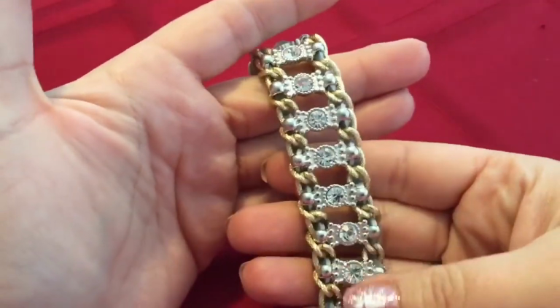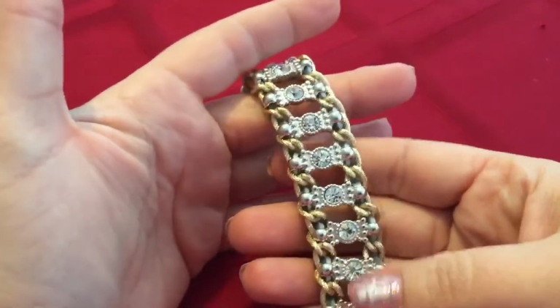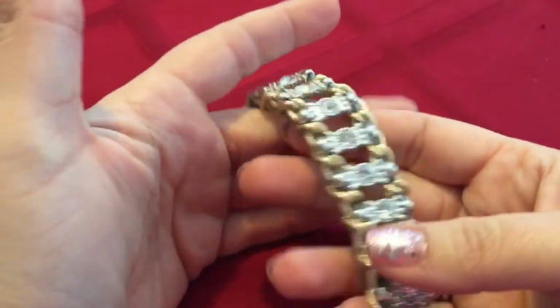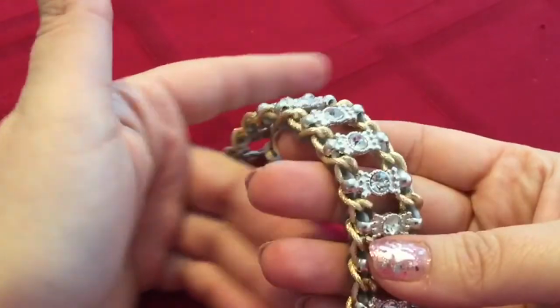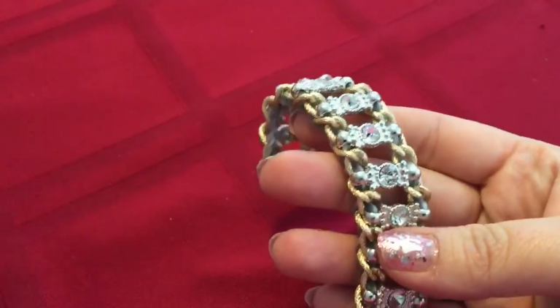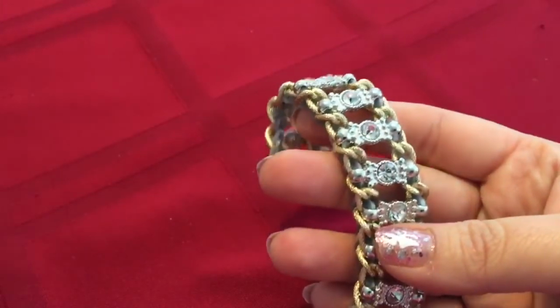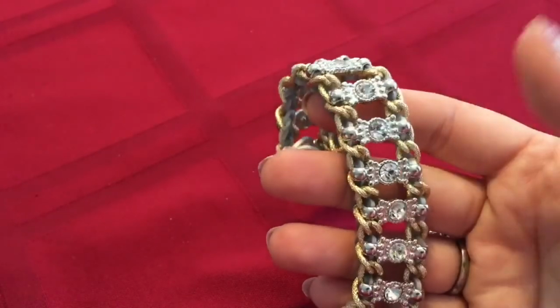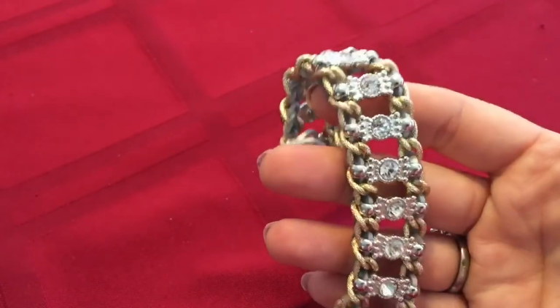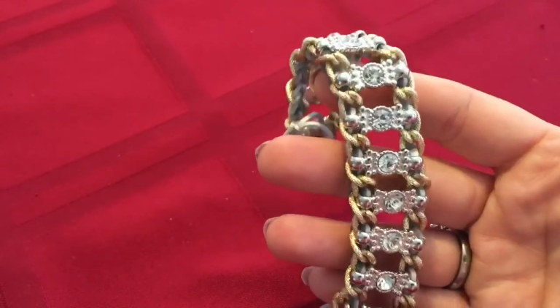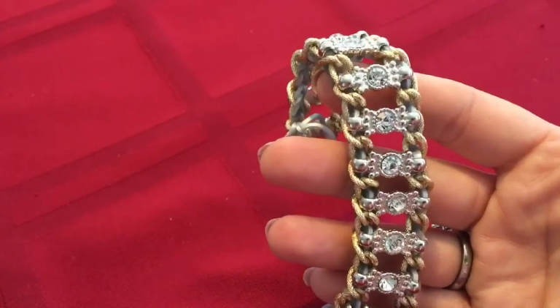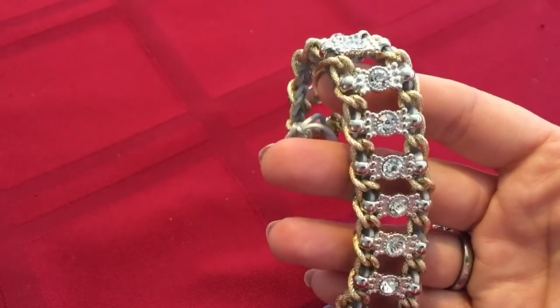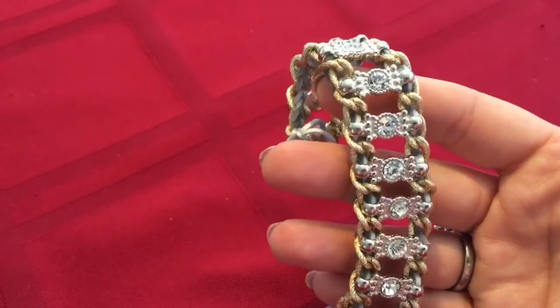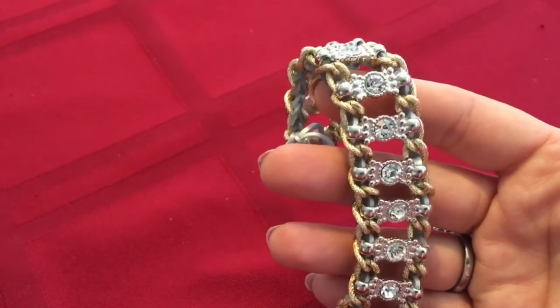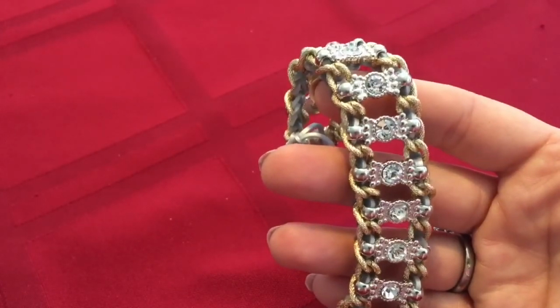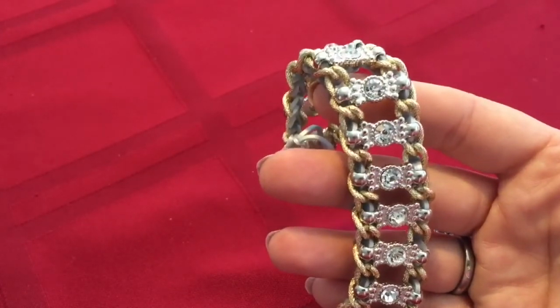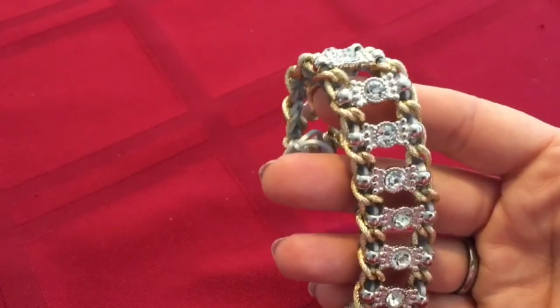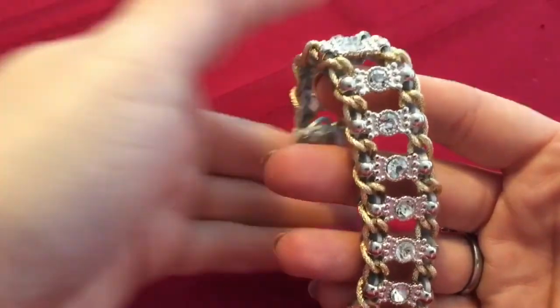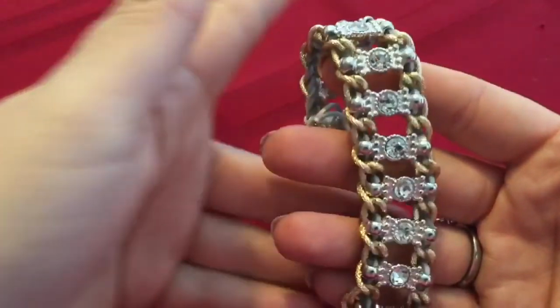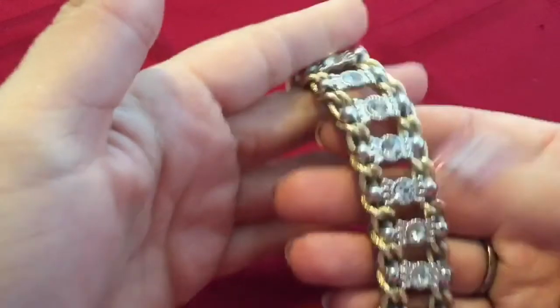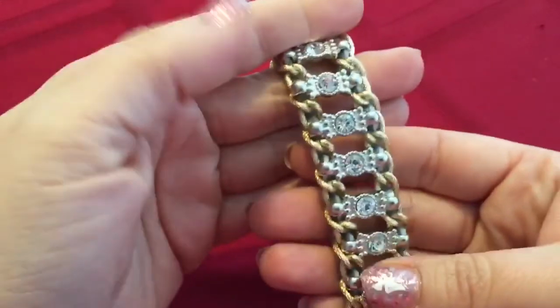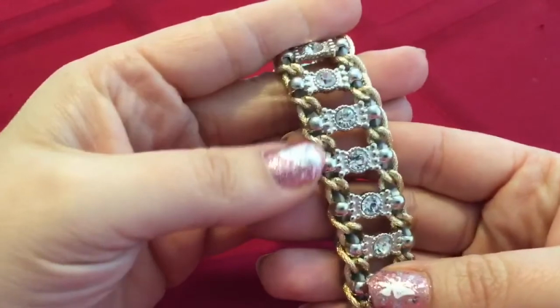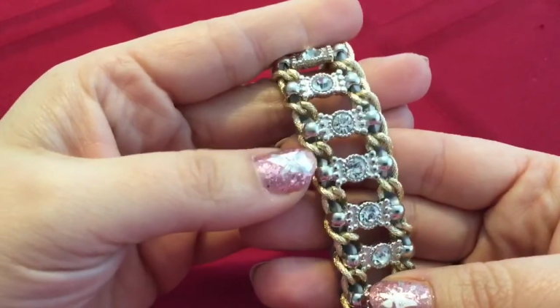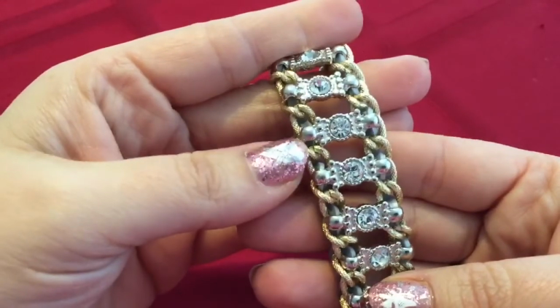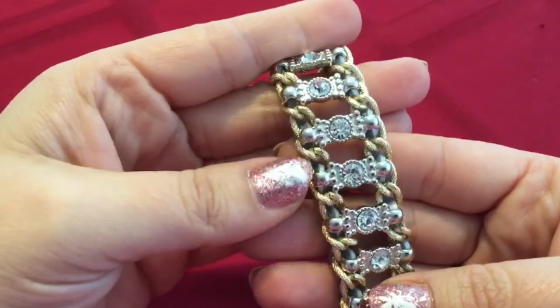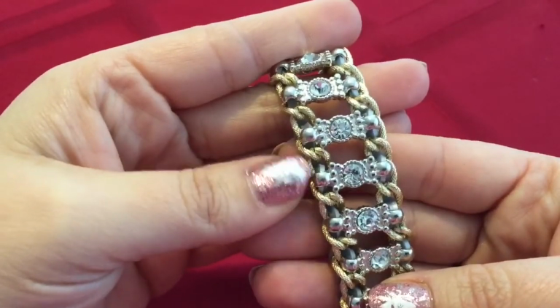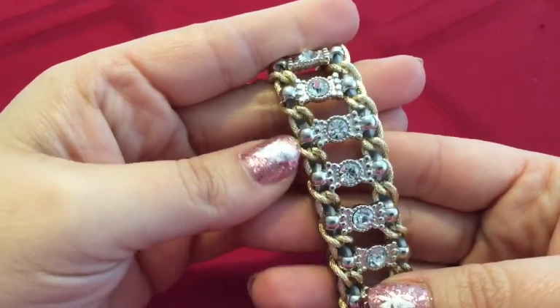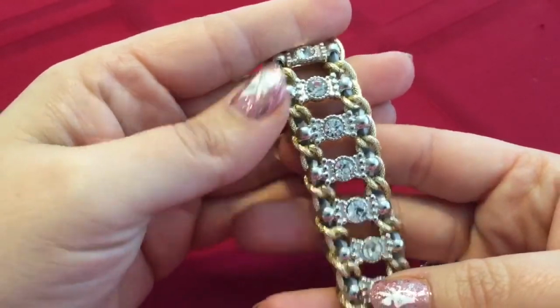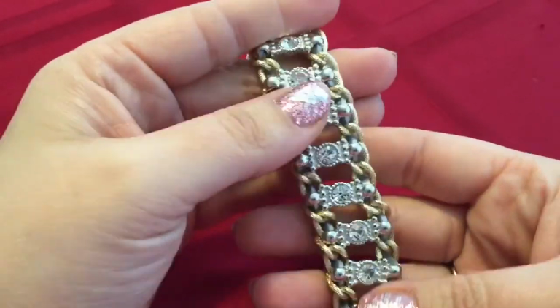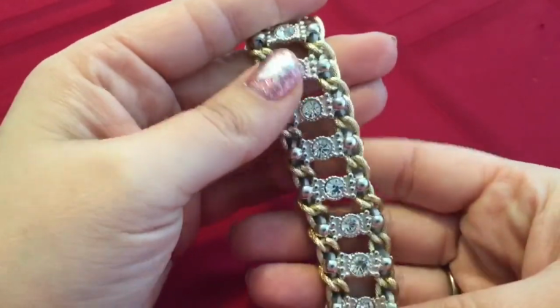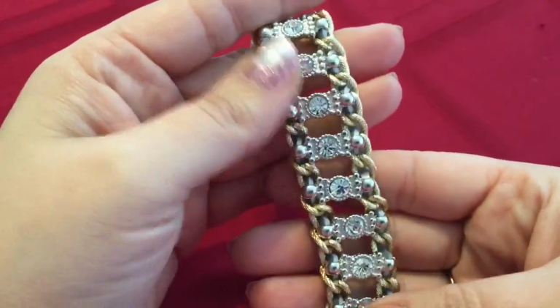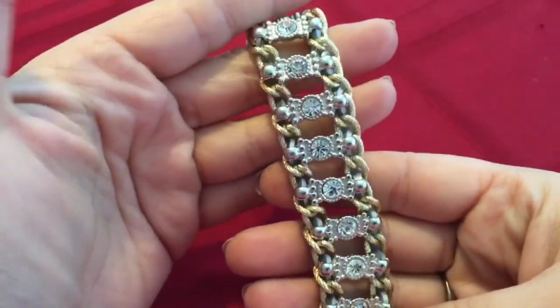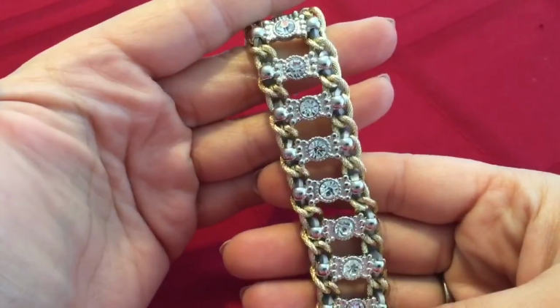Big shout out again to Margo, MS Loom. She had sent me a ton of colored chain, and this is a gorgeous, beautiful chain that I used on this one.